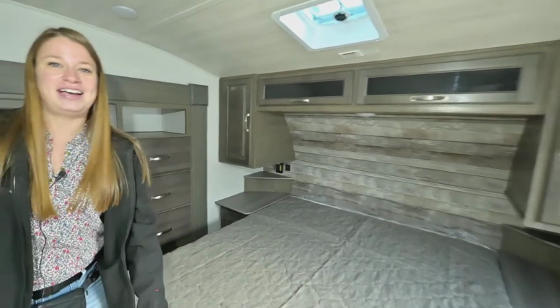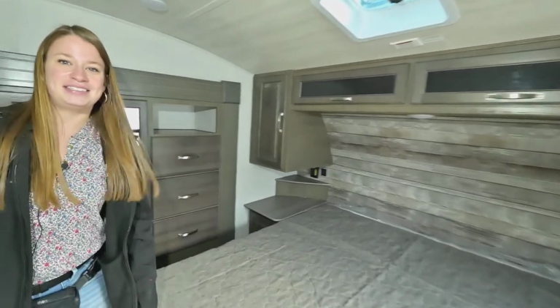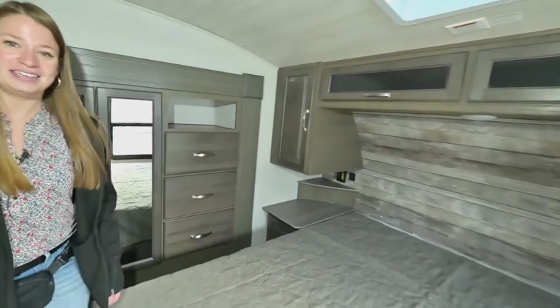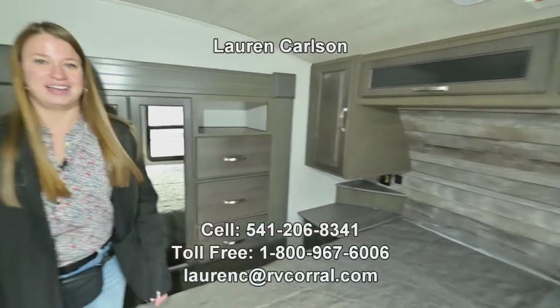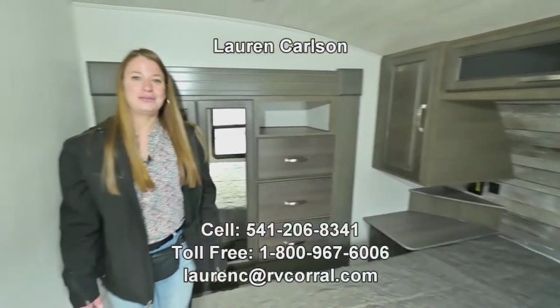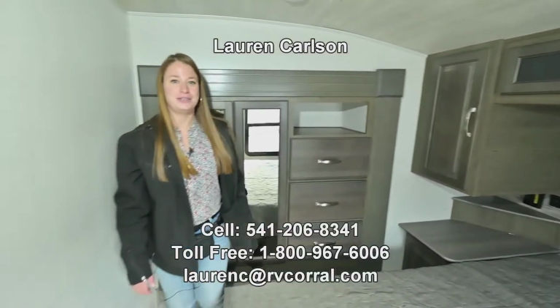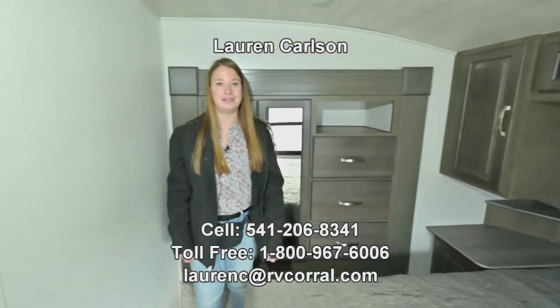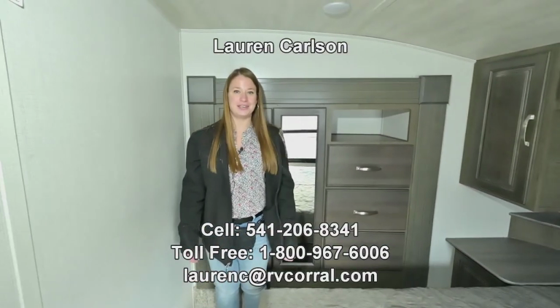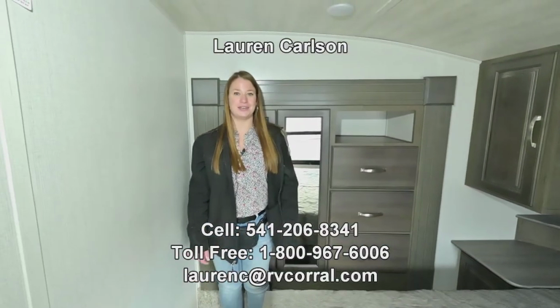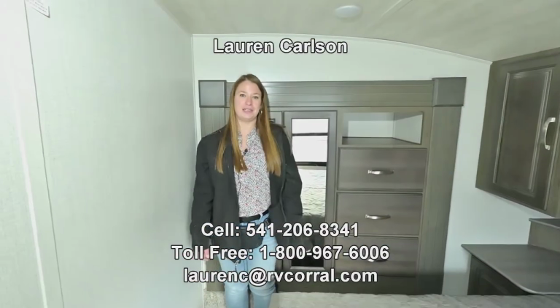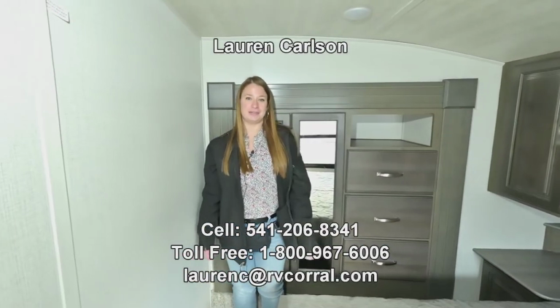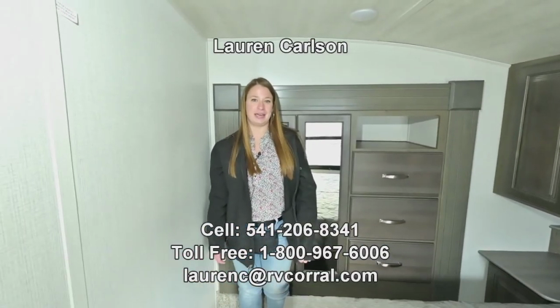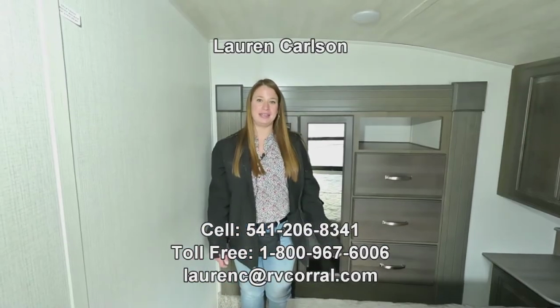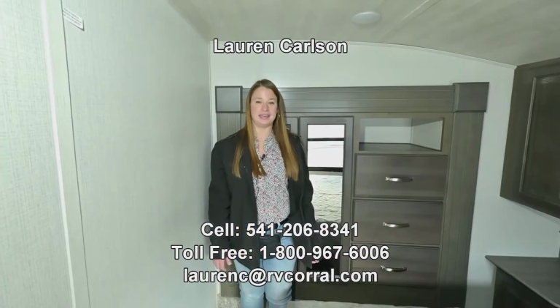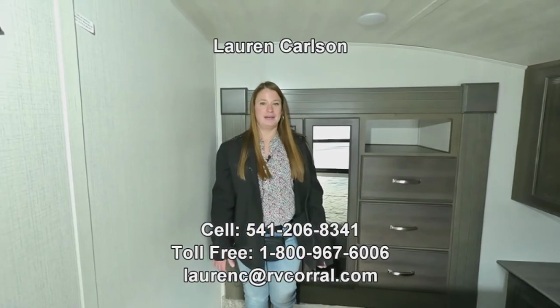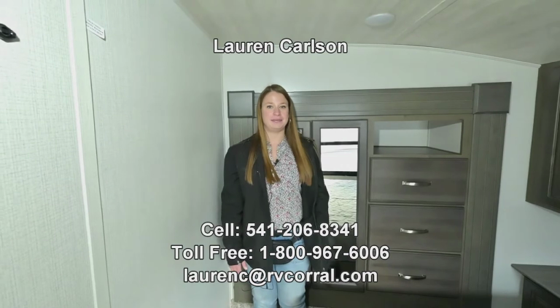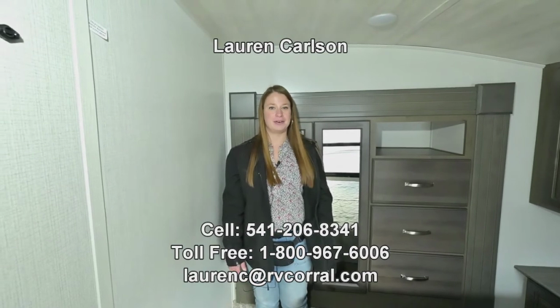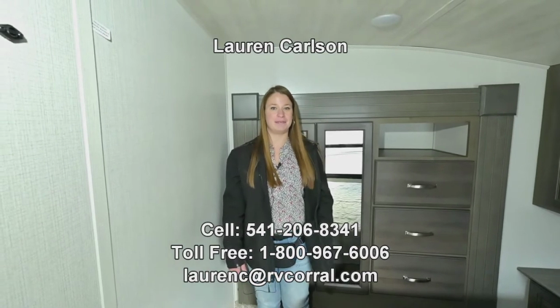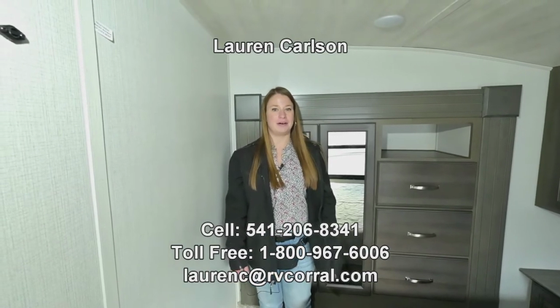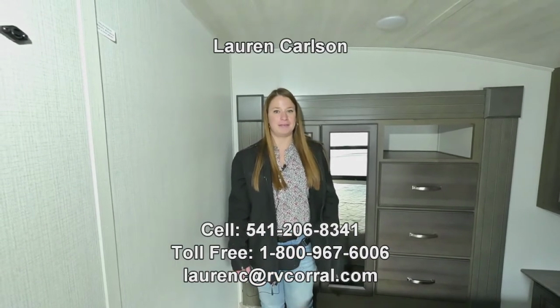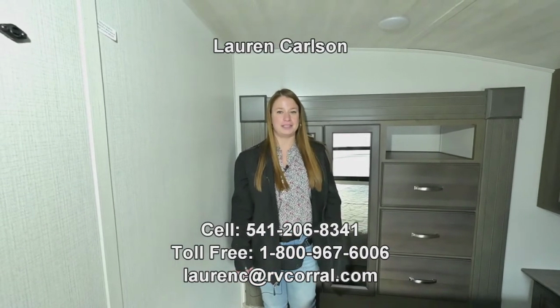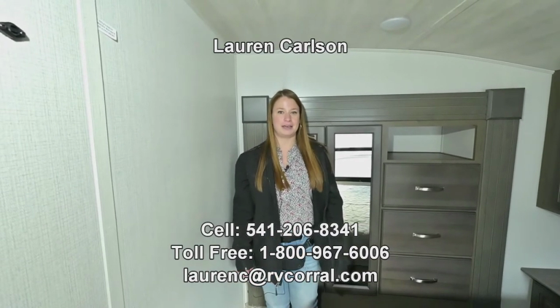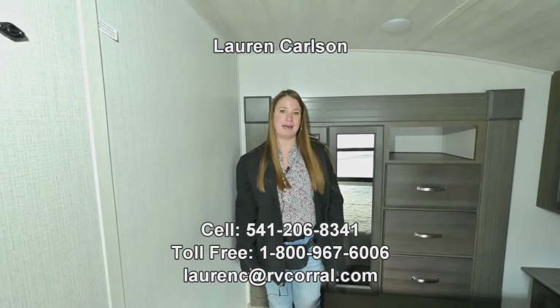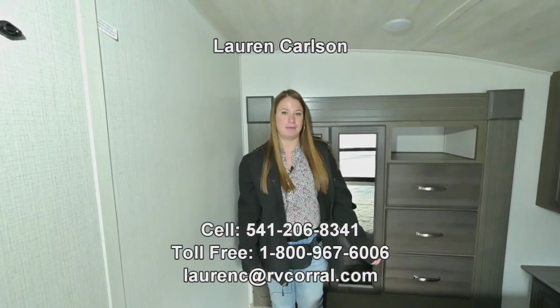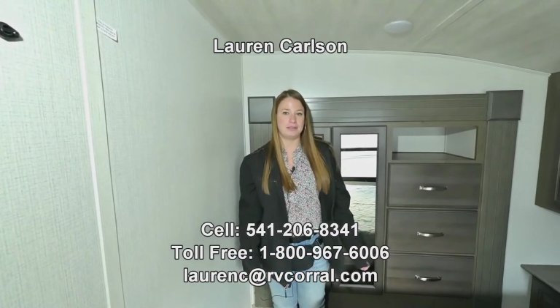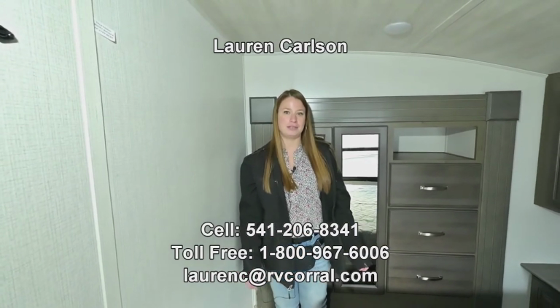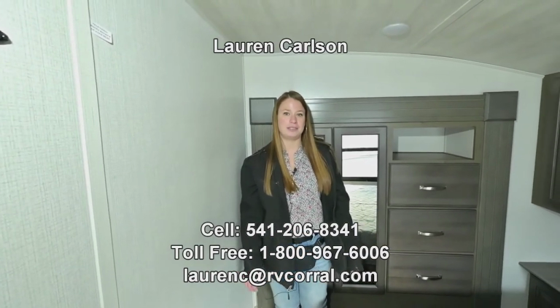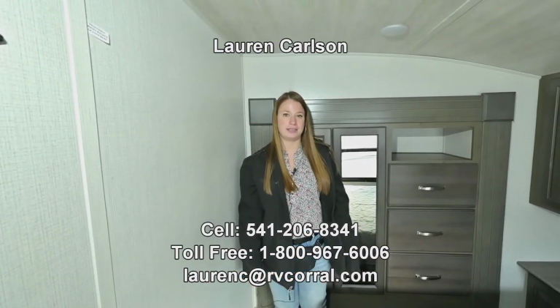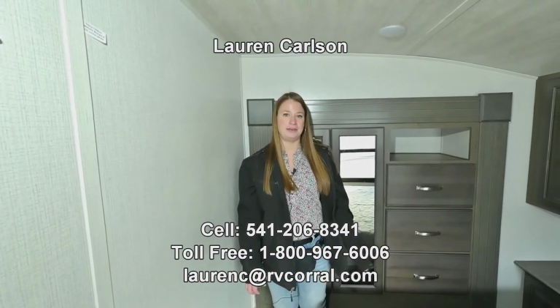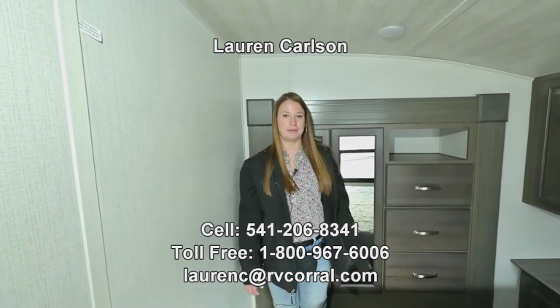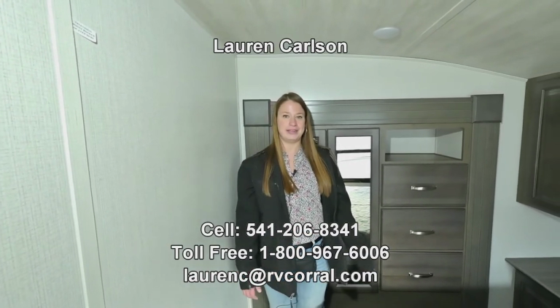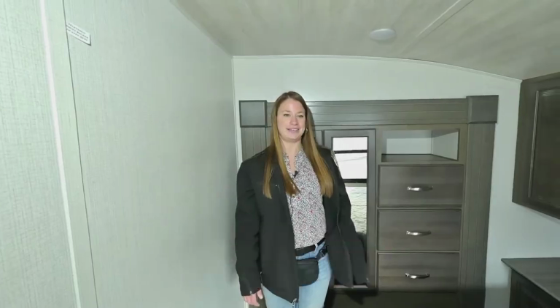So today you've seen the 2023 Cougar 23 MLE. My name is Lauren. Give me a call if you have any questions at 541-206-8341. Thank you.